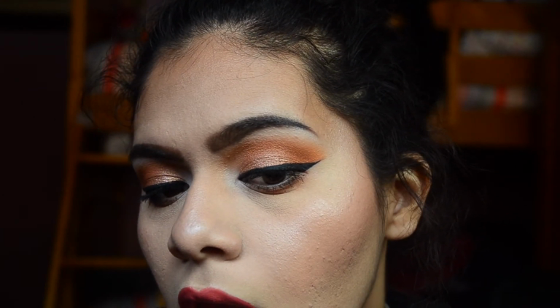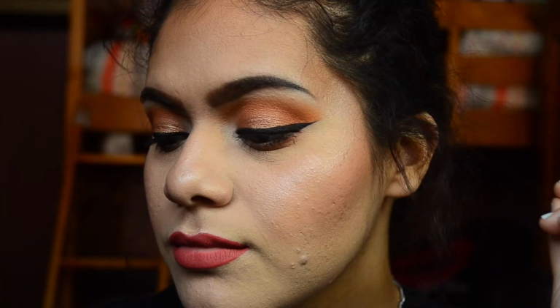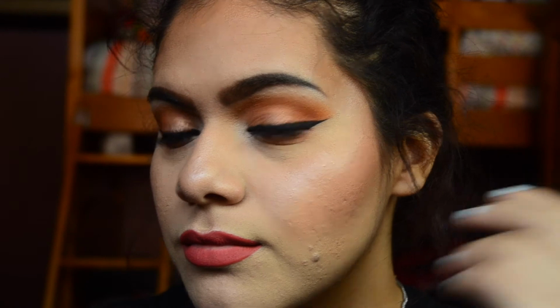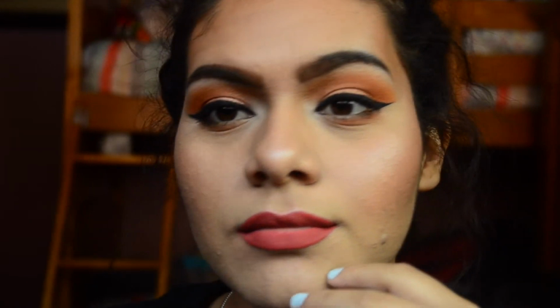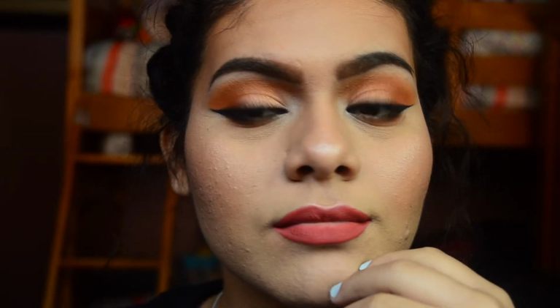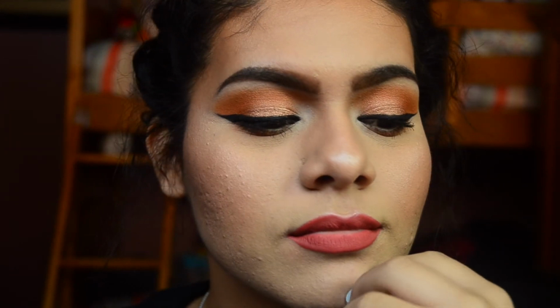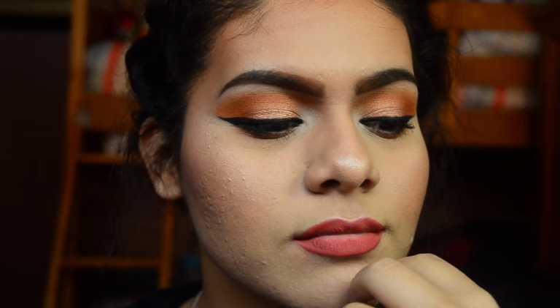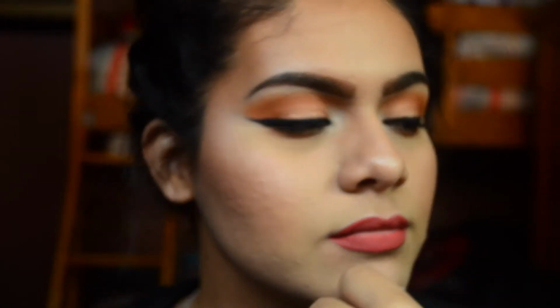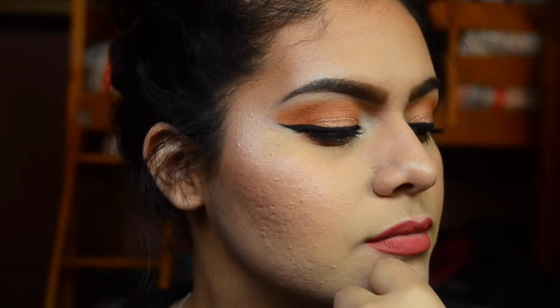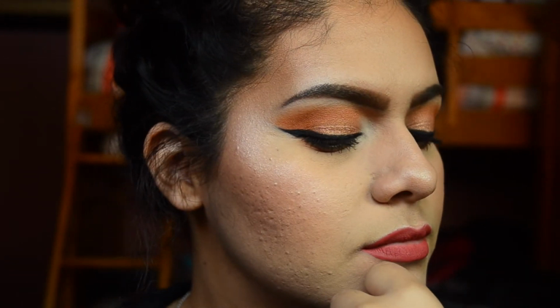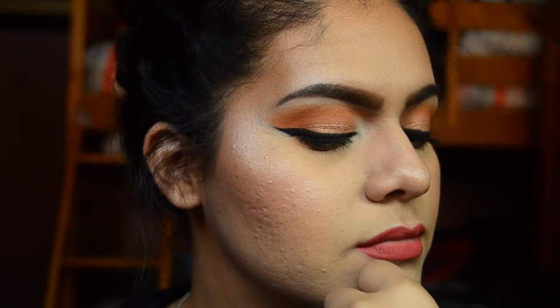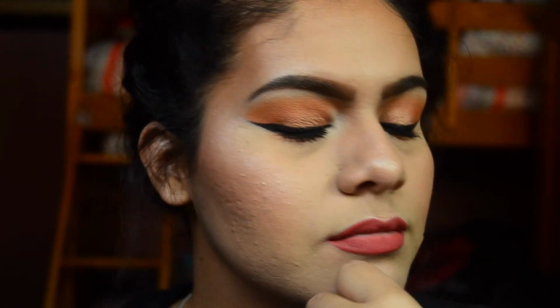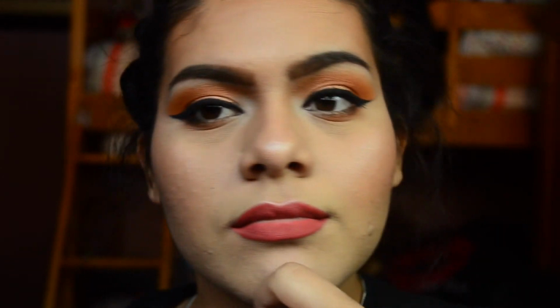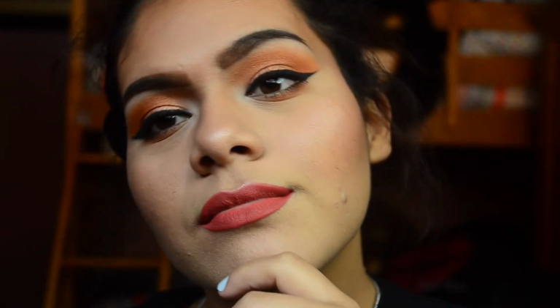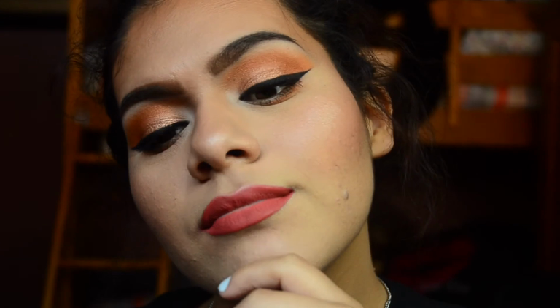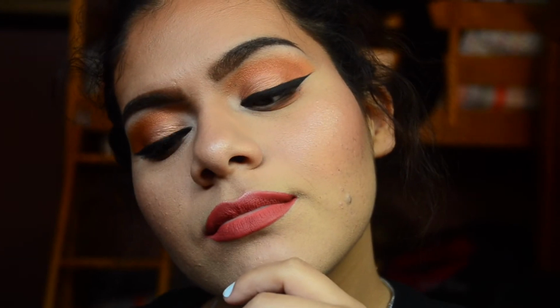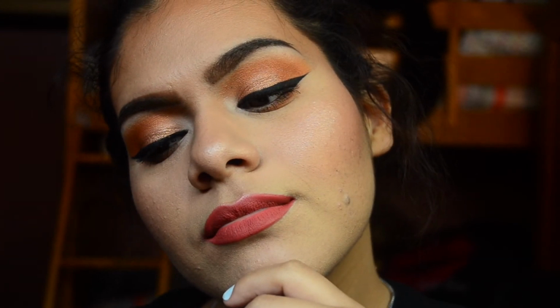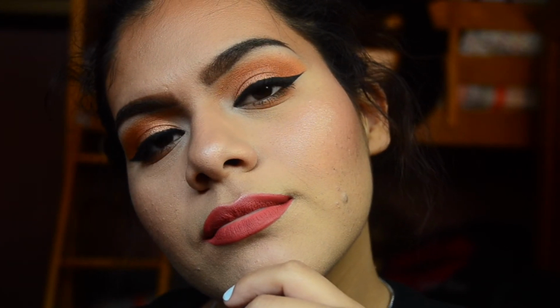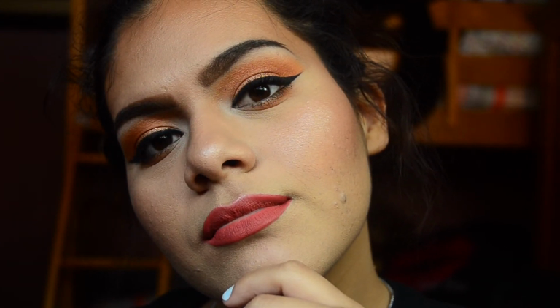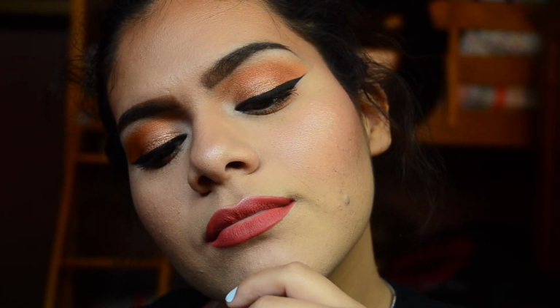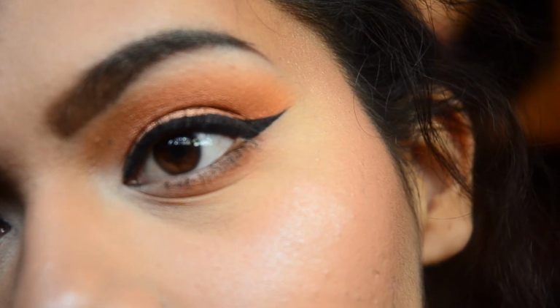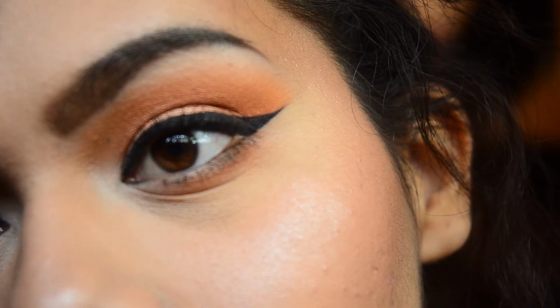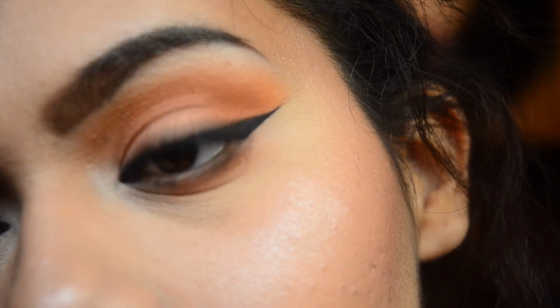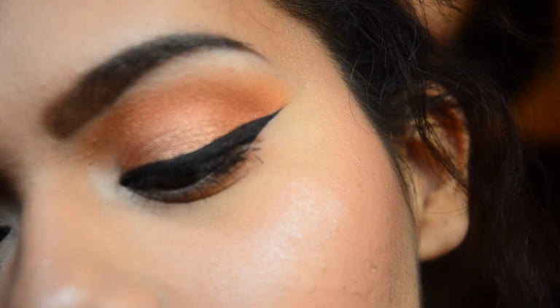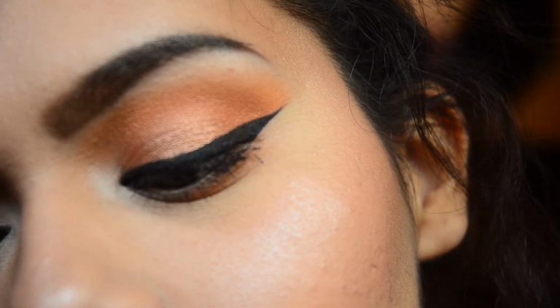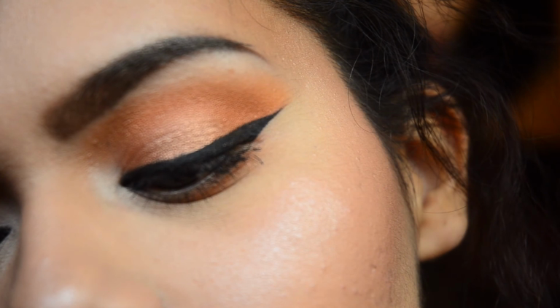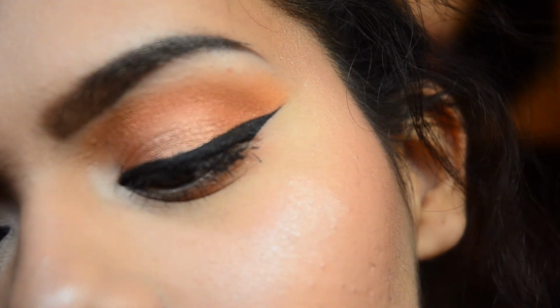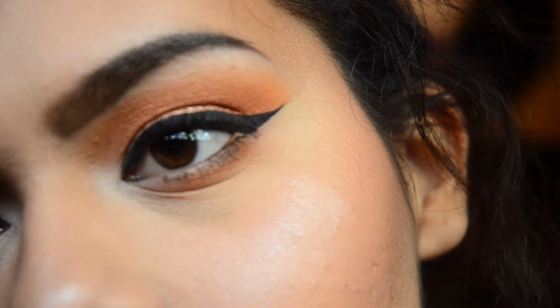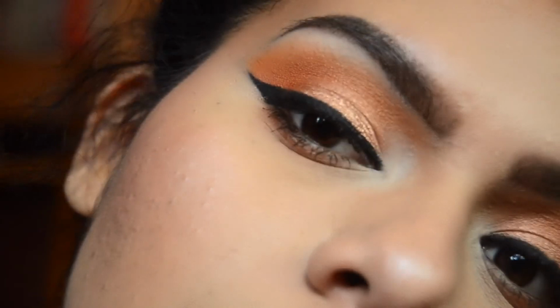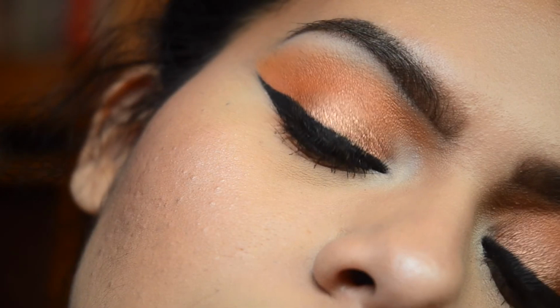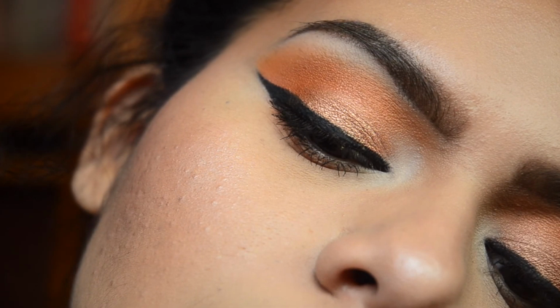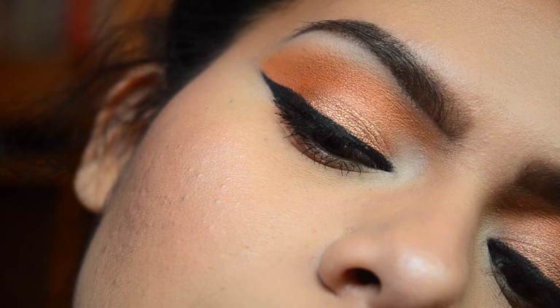So that's the end of this look. I hope you guys enjoyed, and if you did, please don't forget to give me a thumbs up. Subscribe to my channel if you haven't already, and let me know some makeup looks you guys would like to see next. And with that said, I'll see you guys in my next video. Bye!